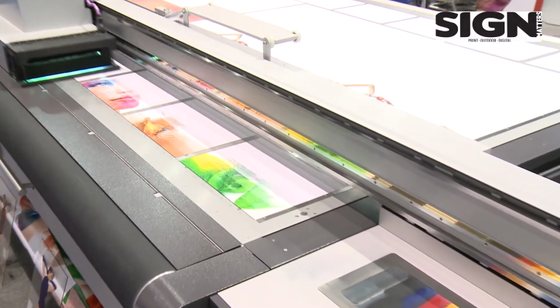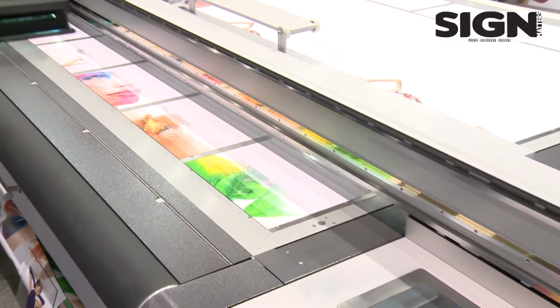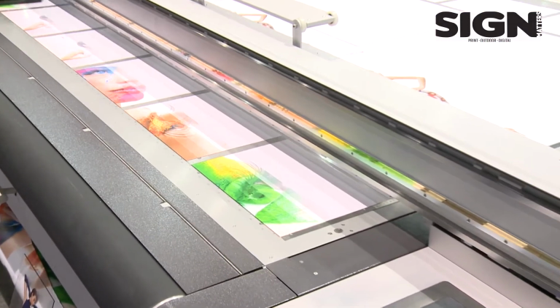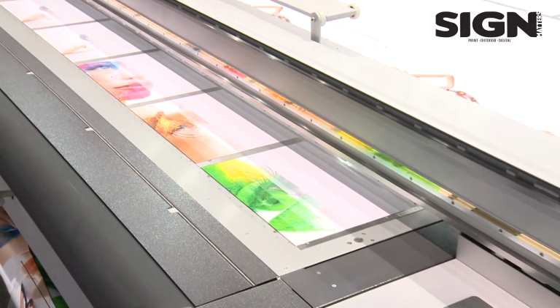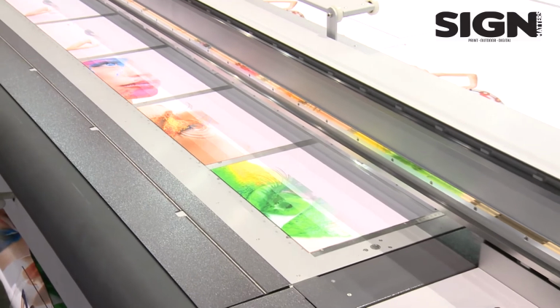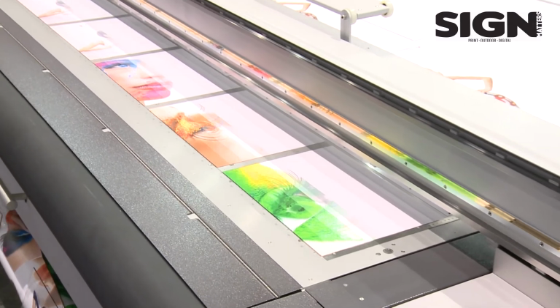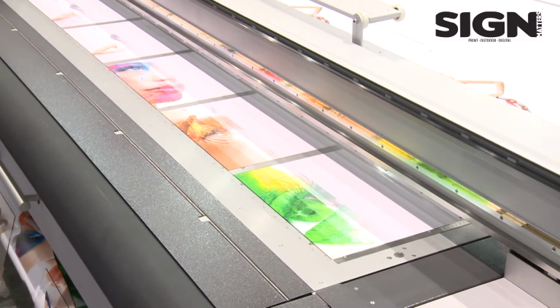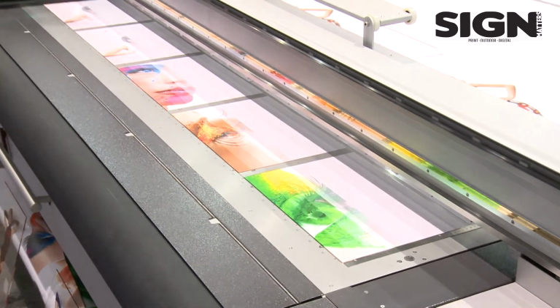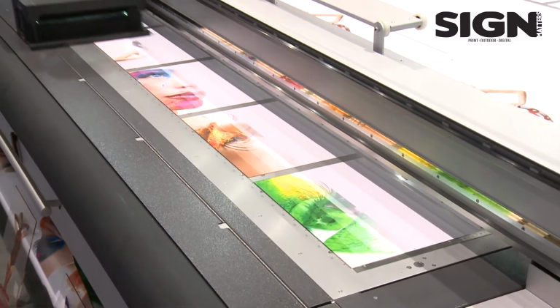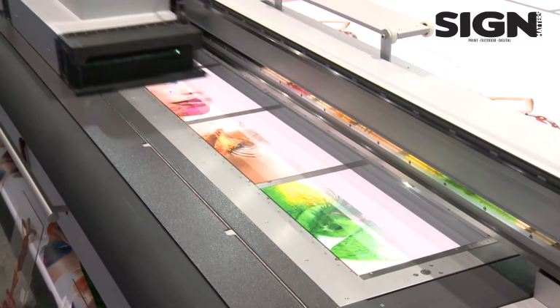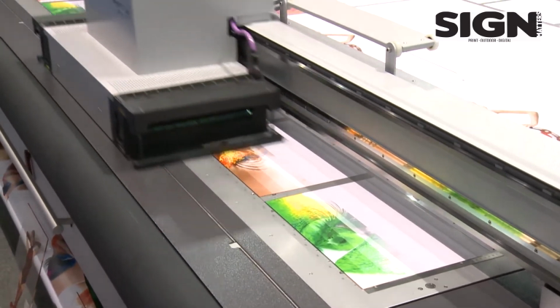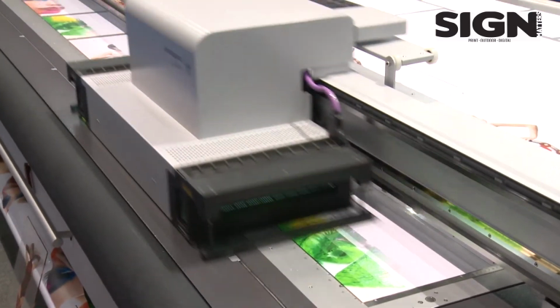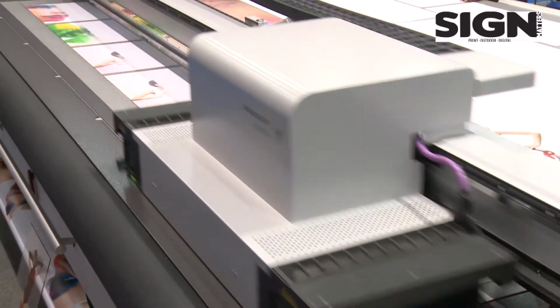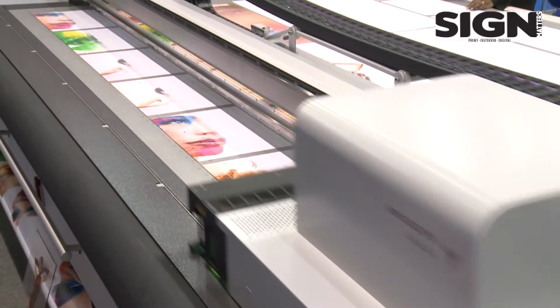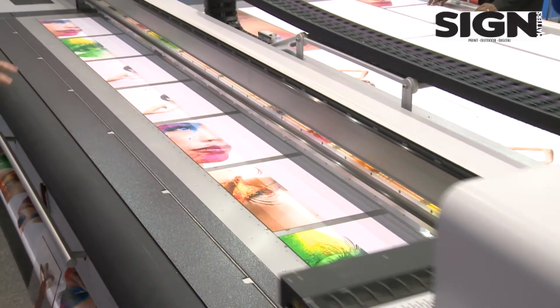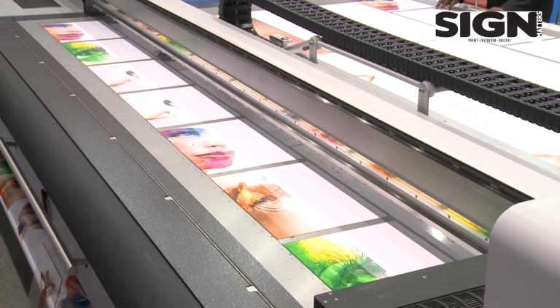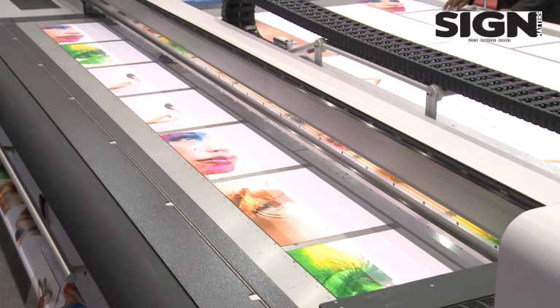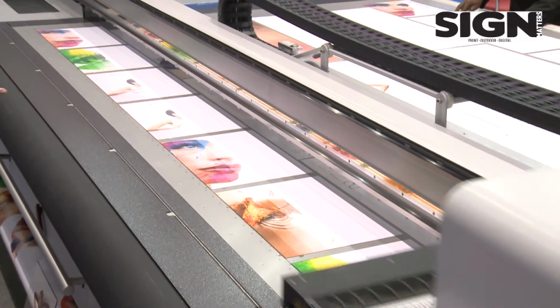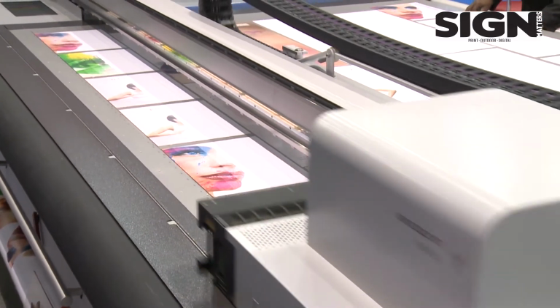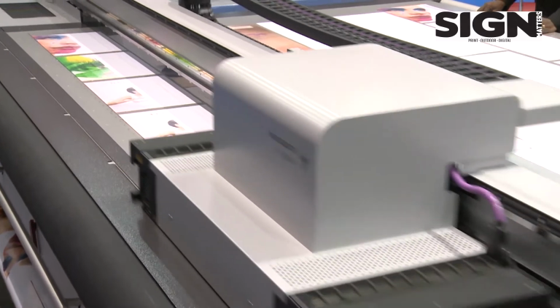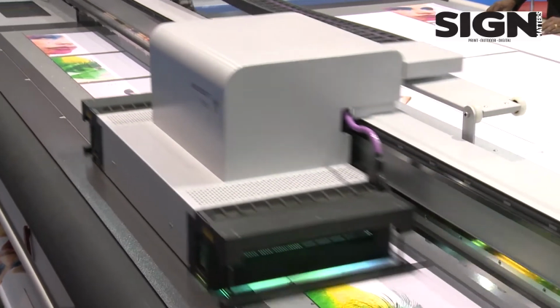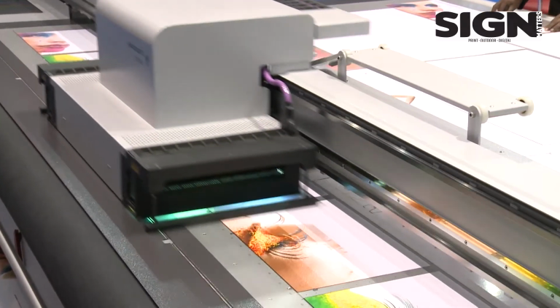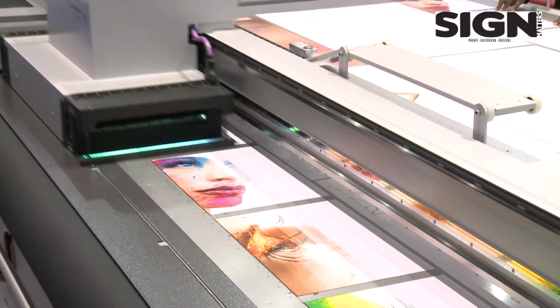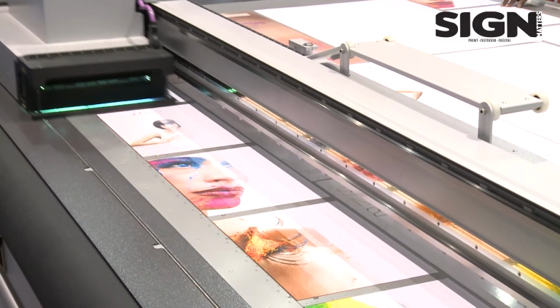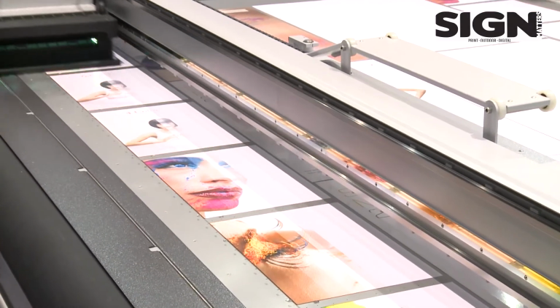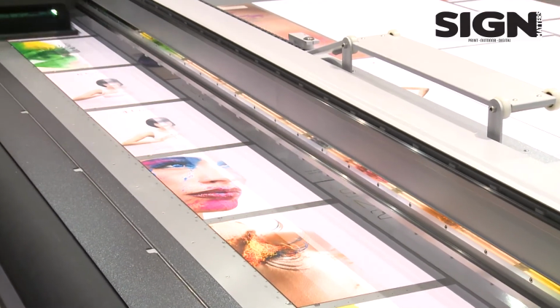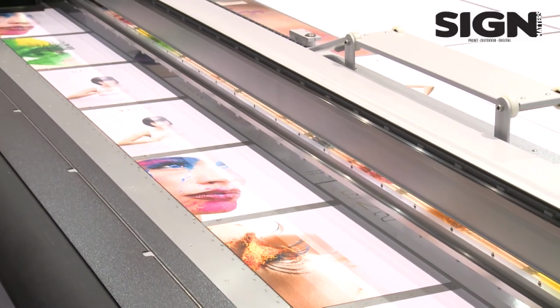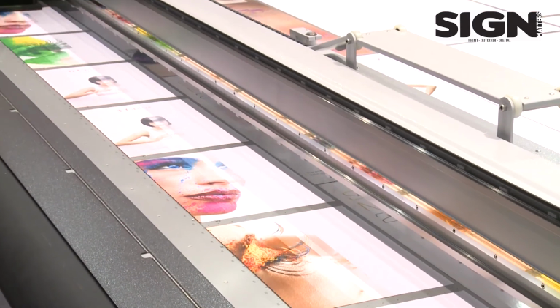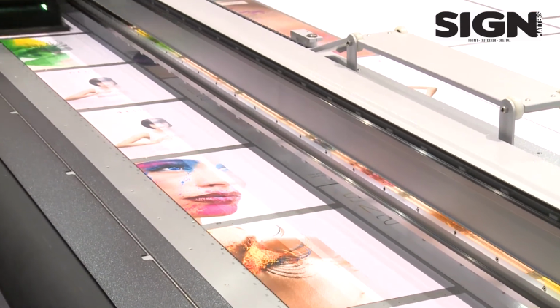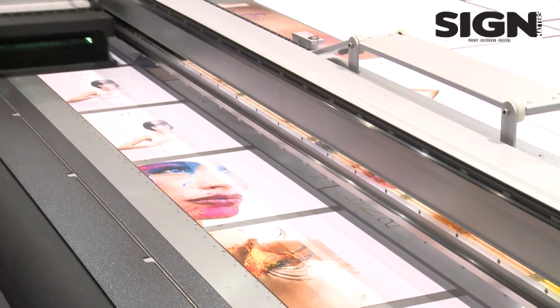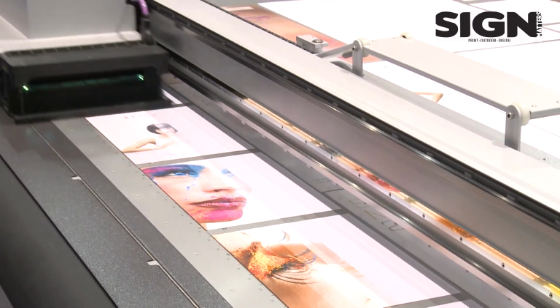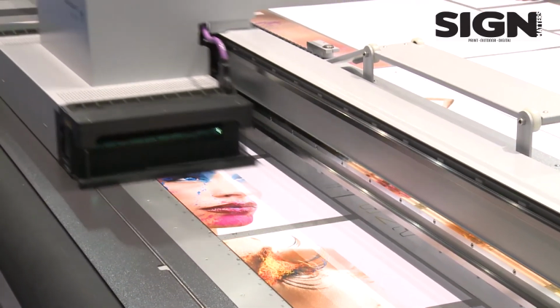As you can see, we have different plates here on the same bed. Thanks to a very sophisticated pin system, it allows us to have multiple zero-zero positions.